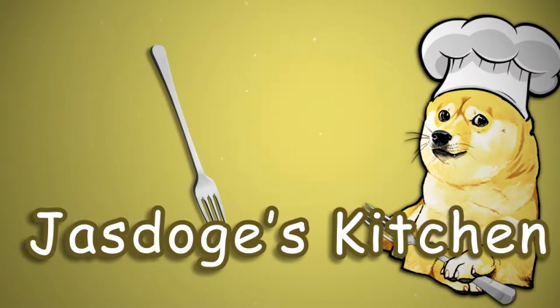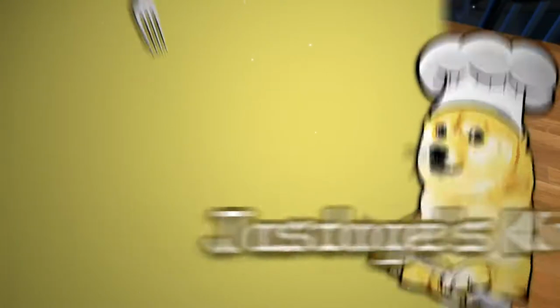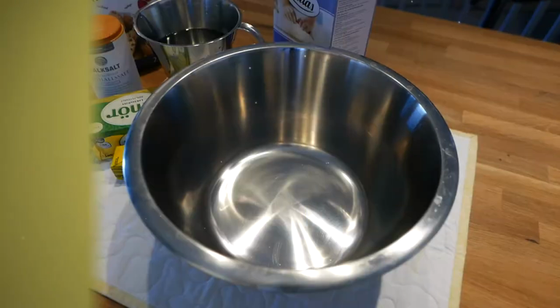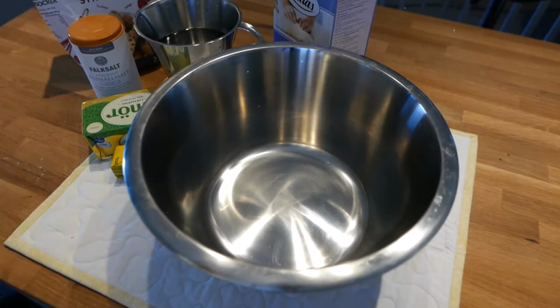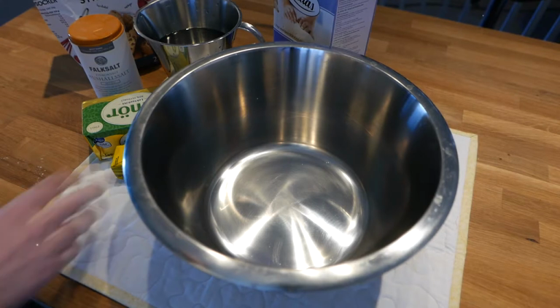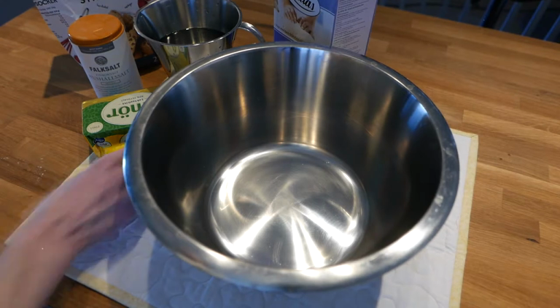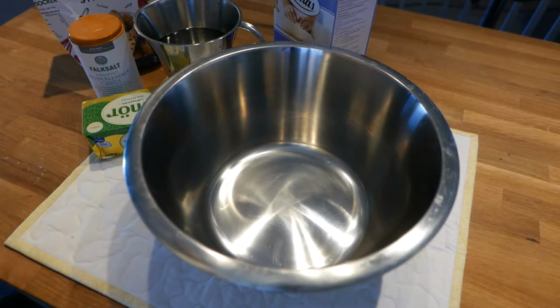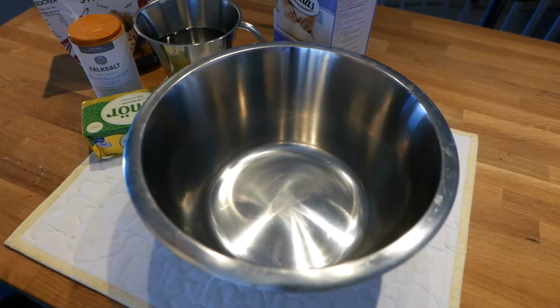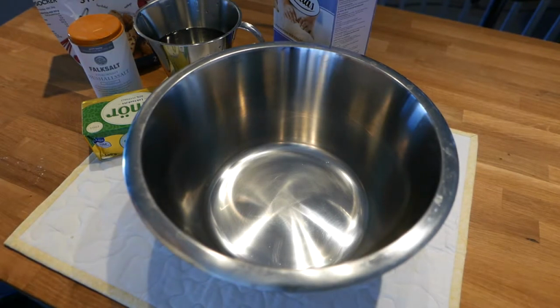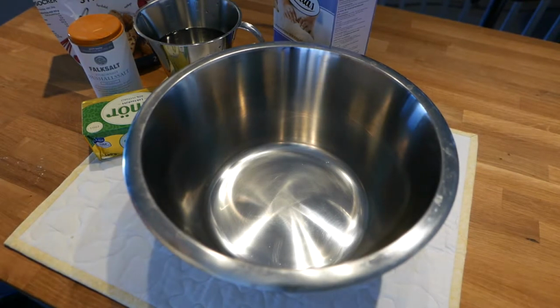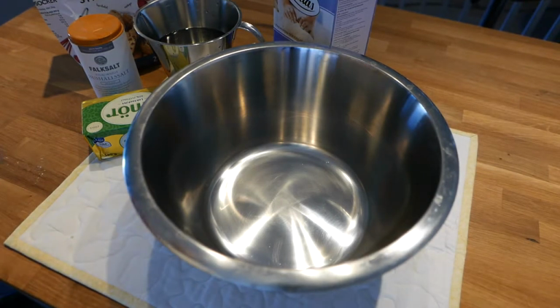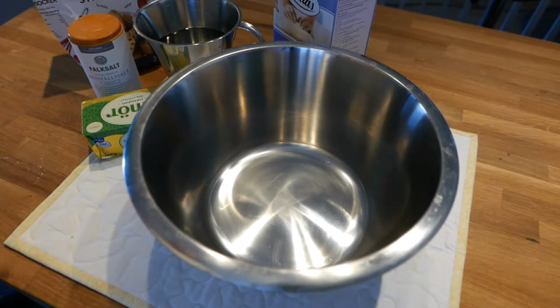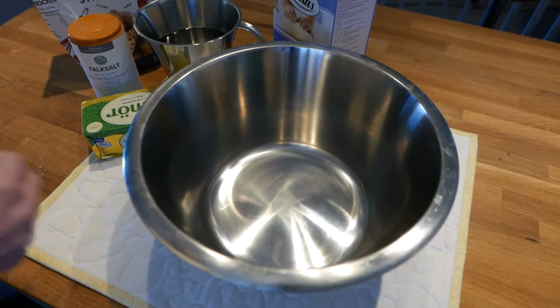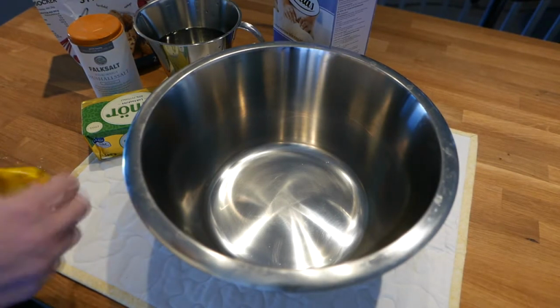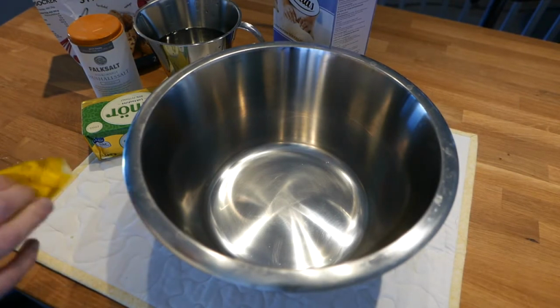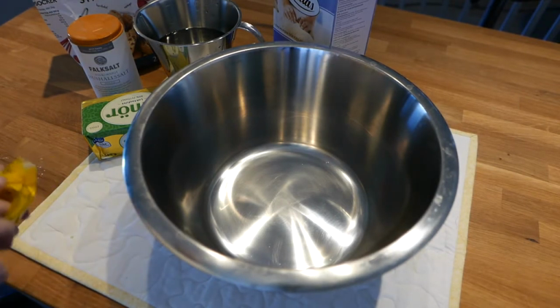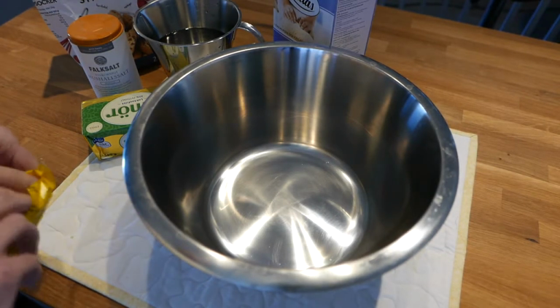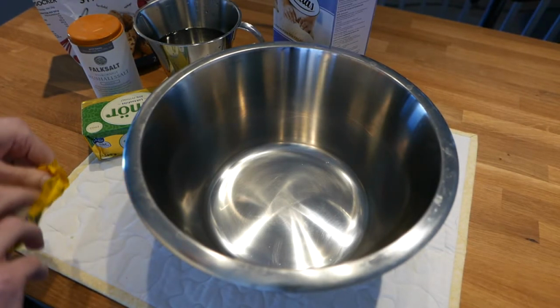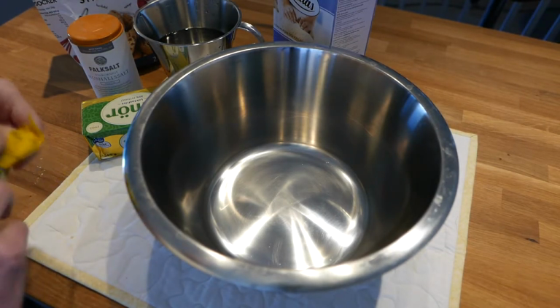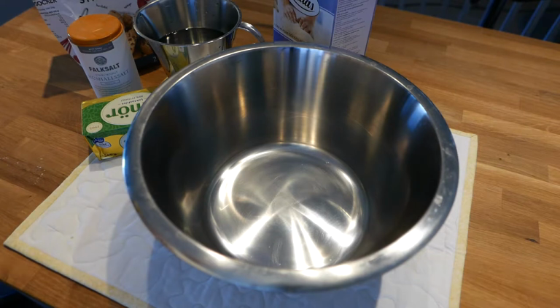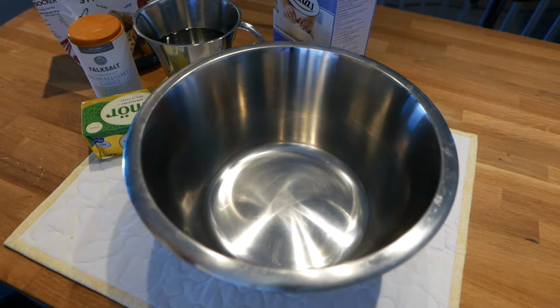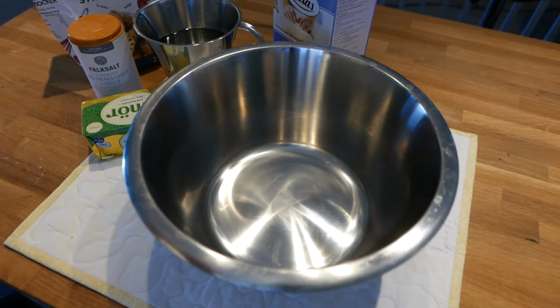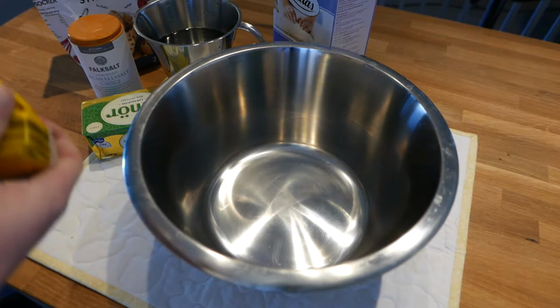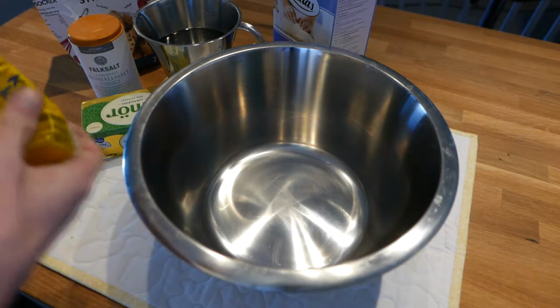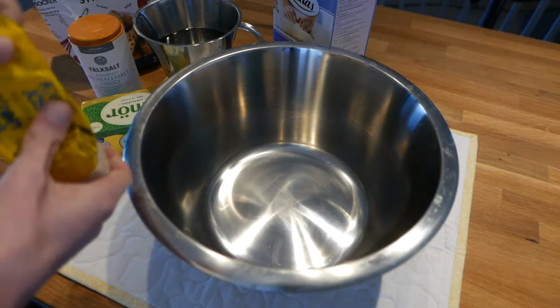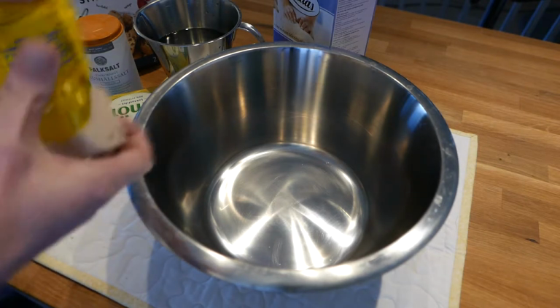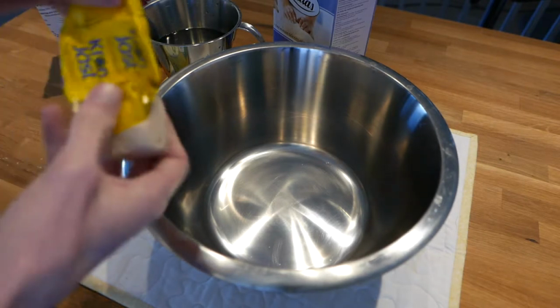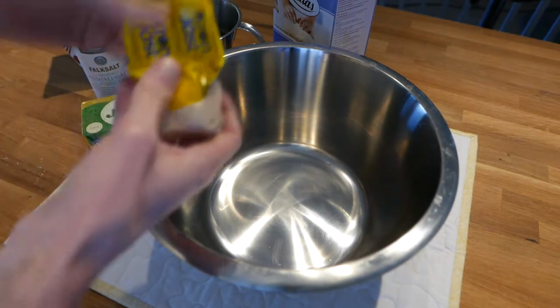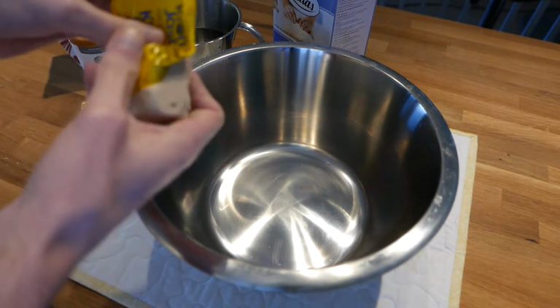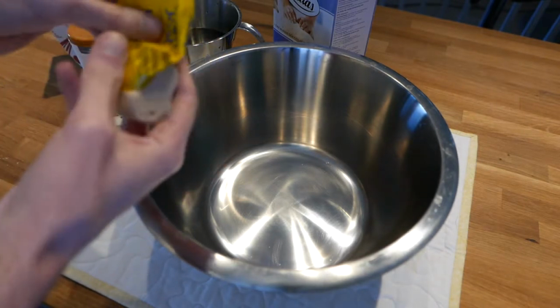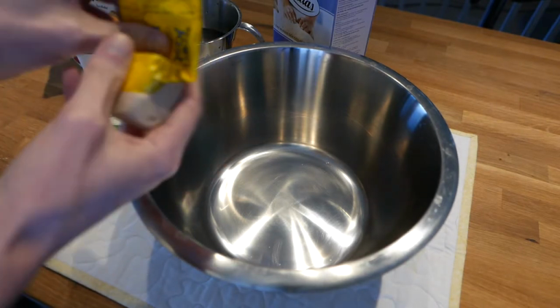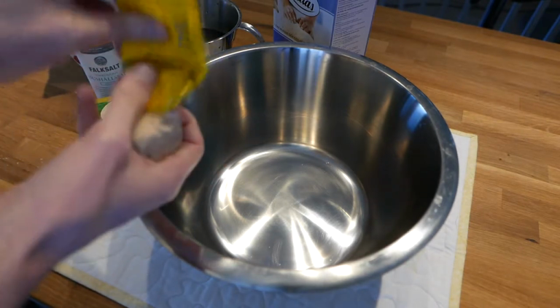Hello, I'm Jazz Doge and this is Easy Low FODMAP Everyday Cooking. As always, the recipe is in the video description. Let's make Low FODMAP toast.